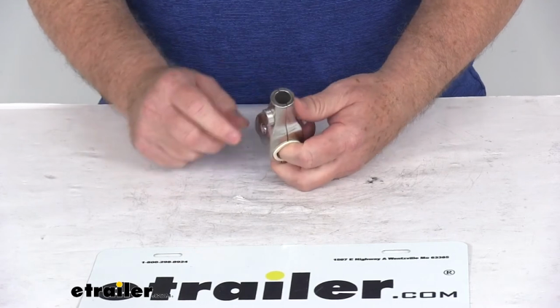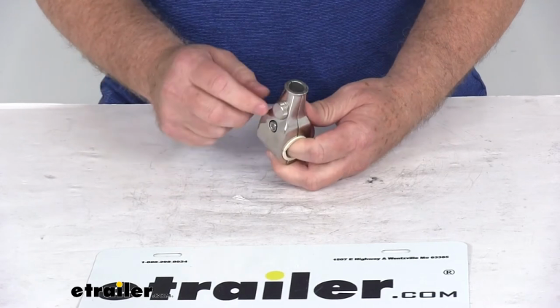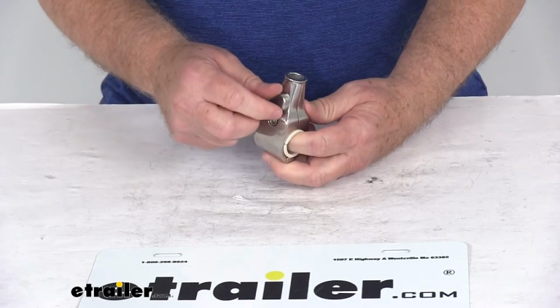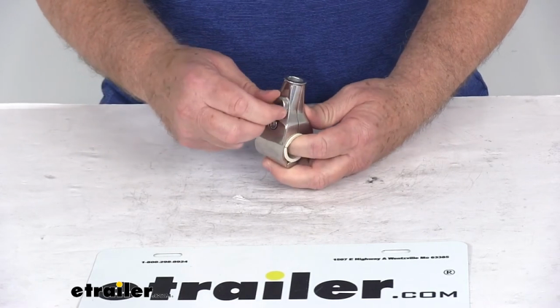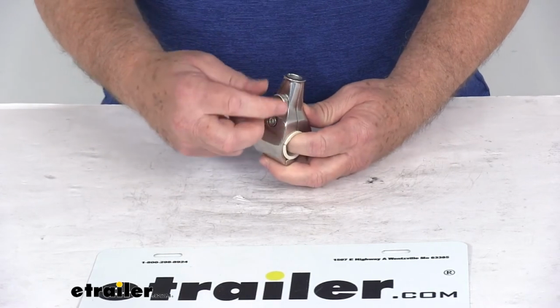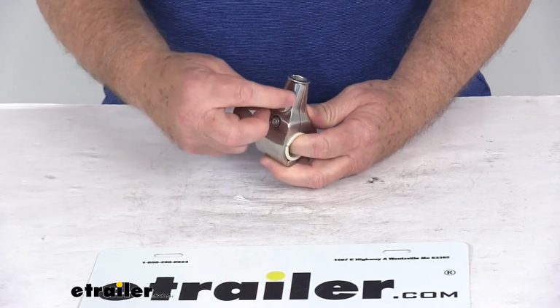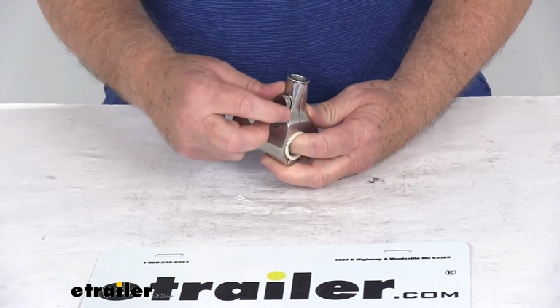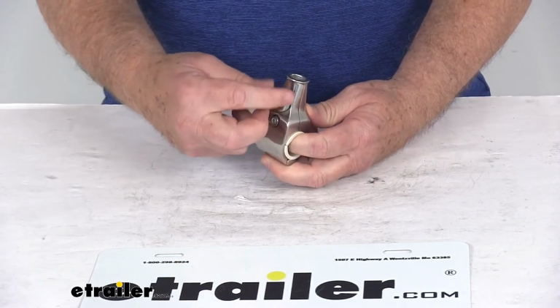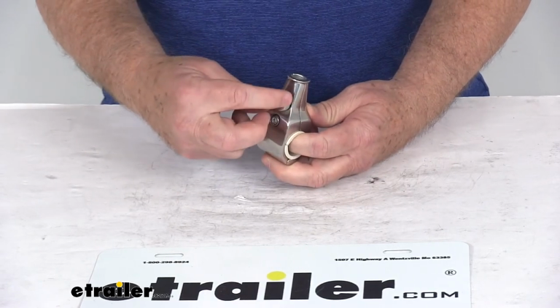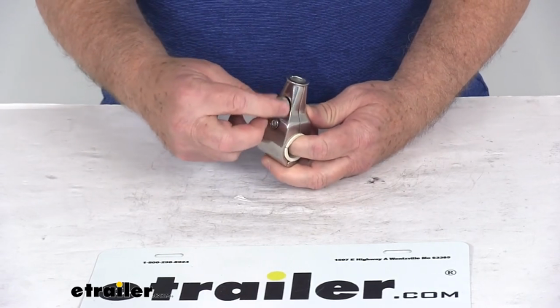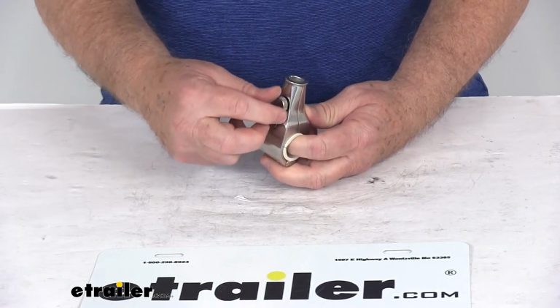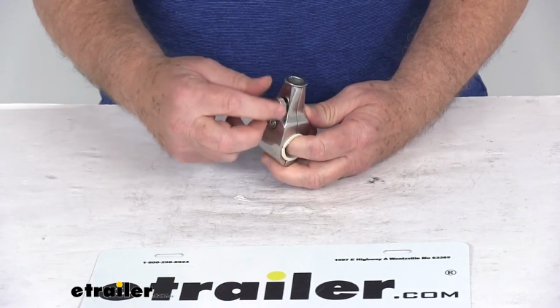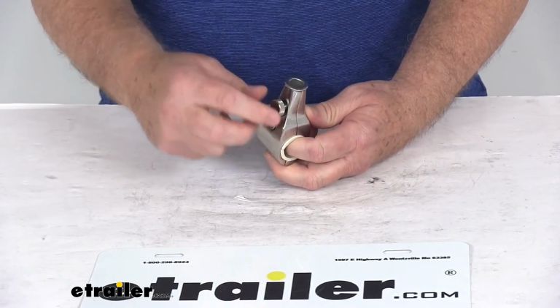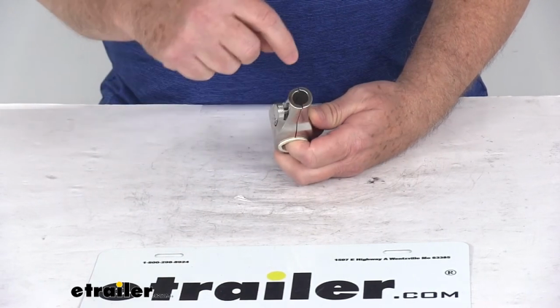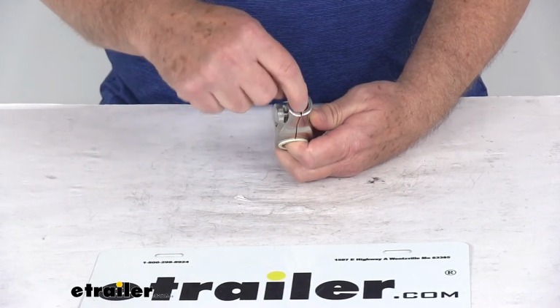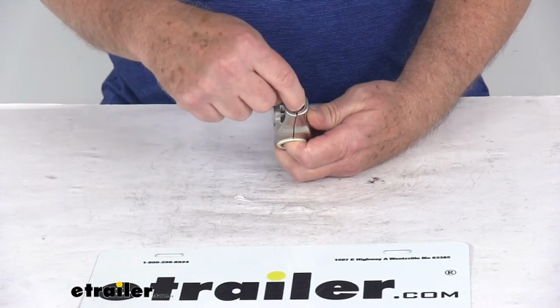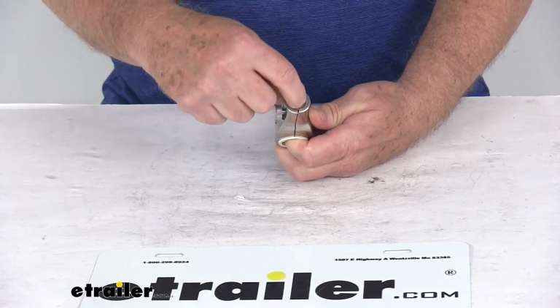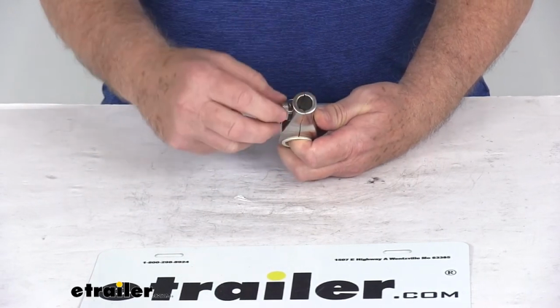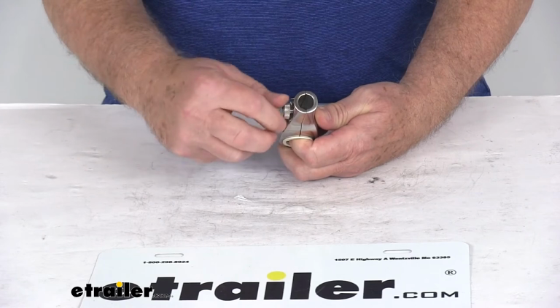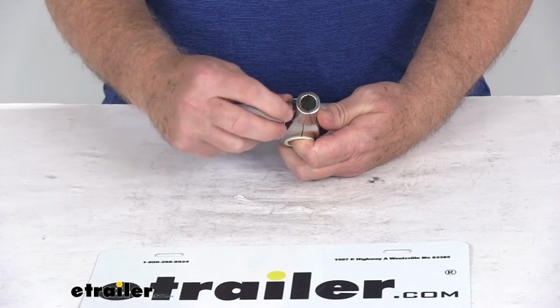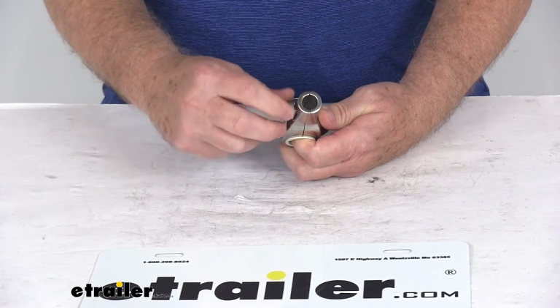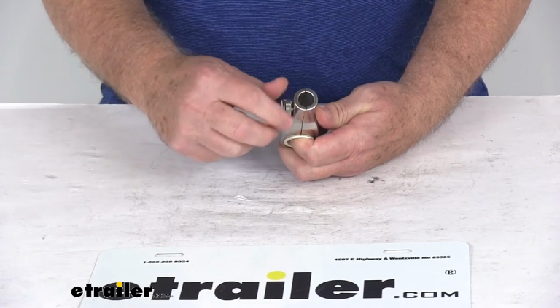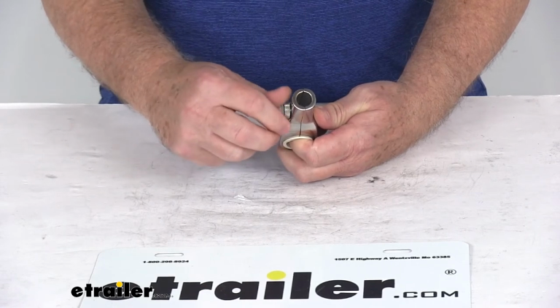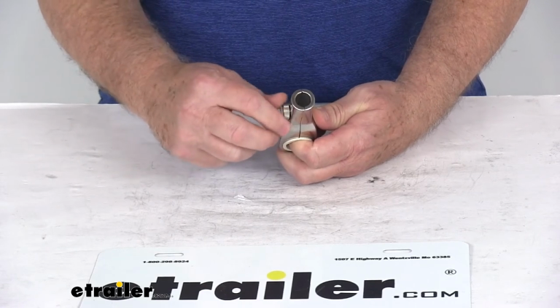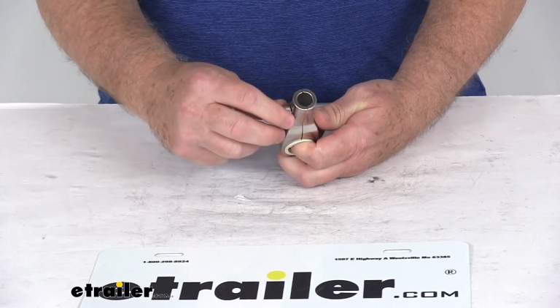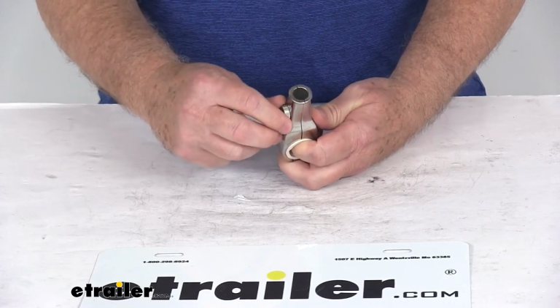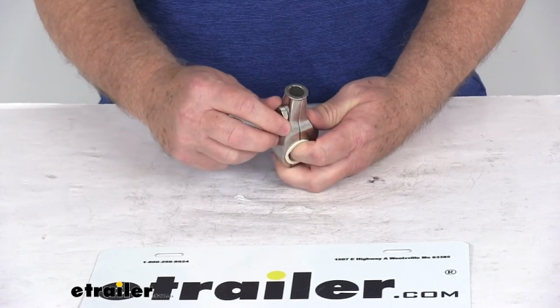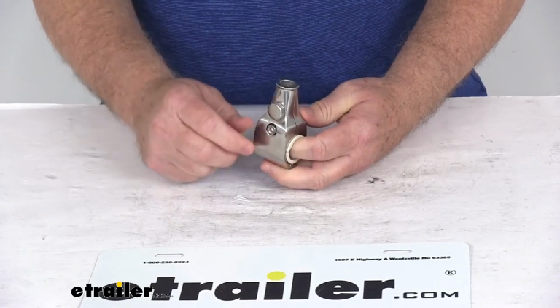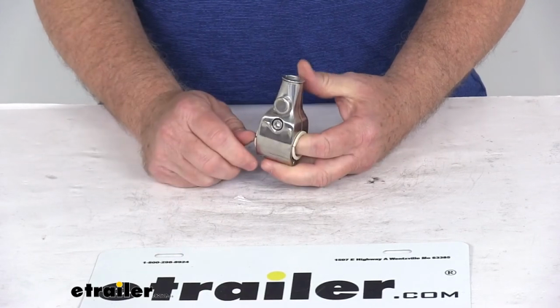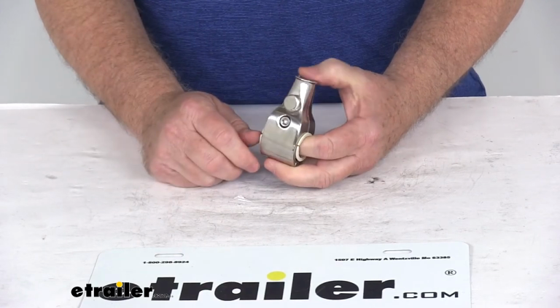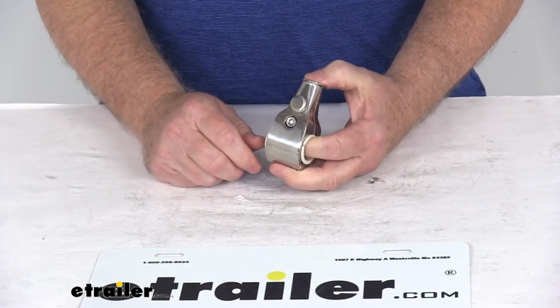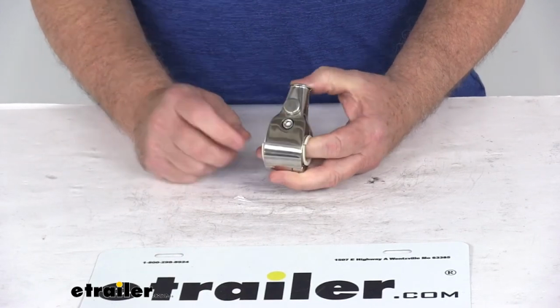You can see on the side here there is a knurled screw — you just open it up. That'll allow you to put your flagpole in there, tighten that knurled screw down, and it'll hold the flagpole in place.